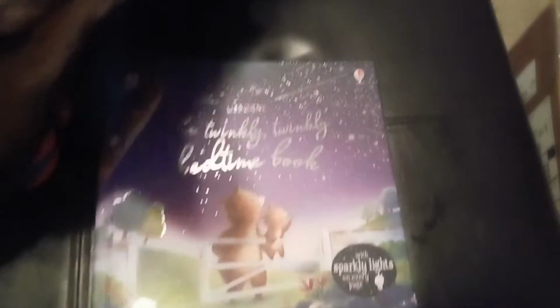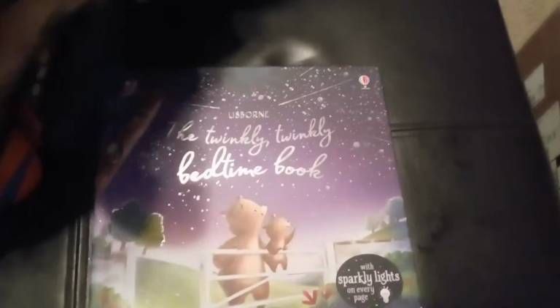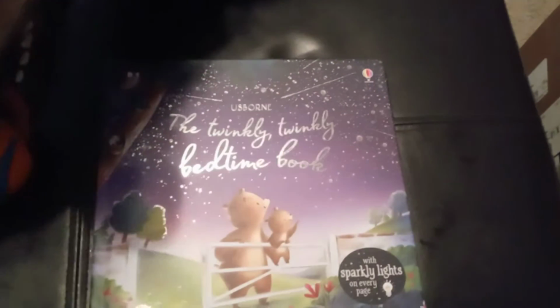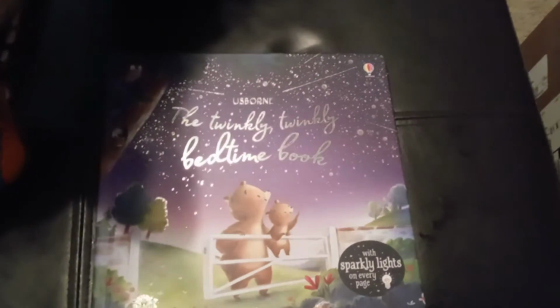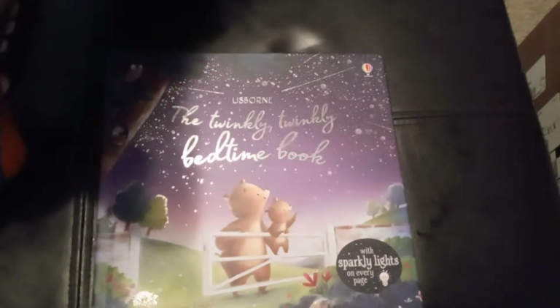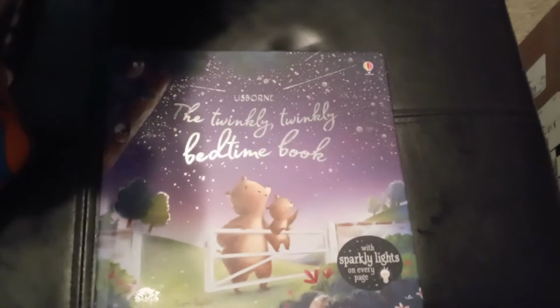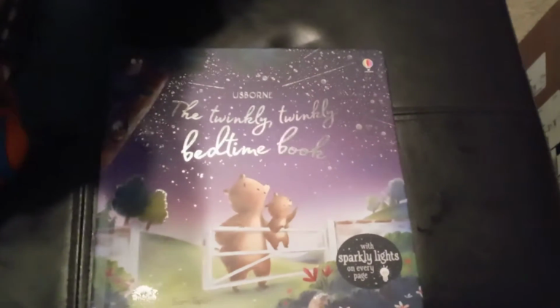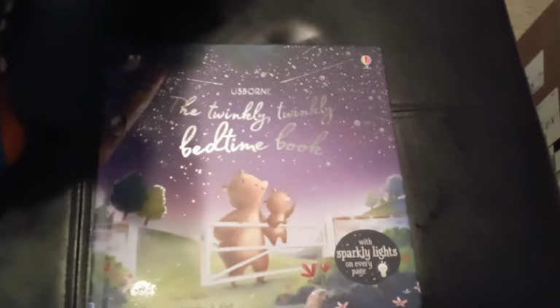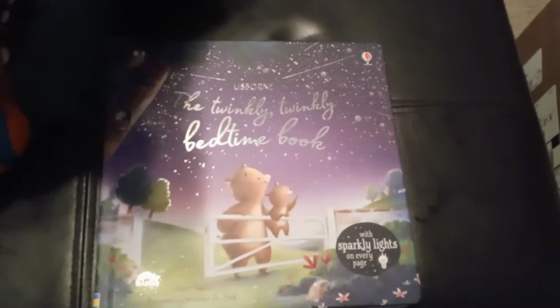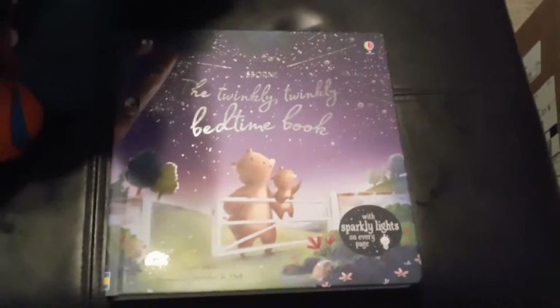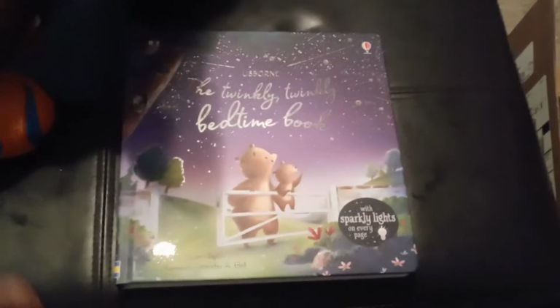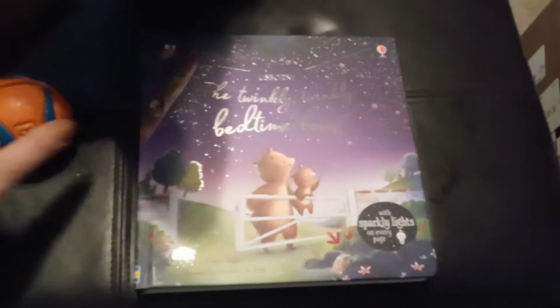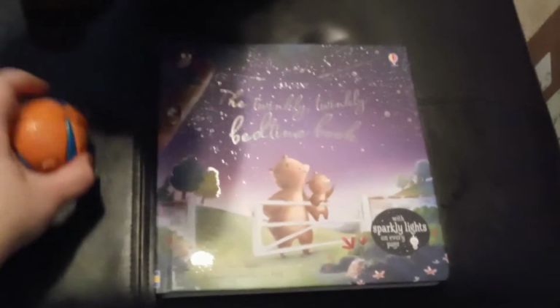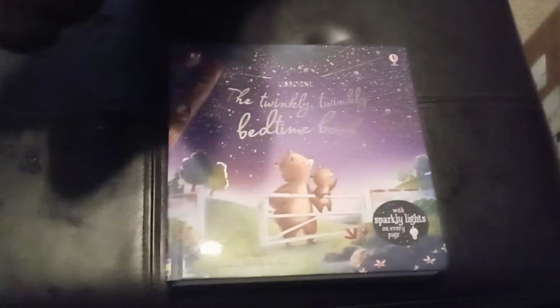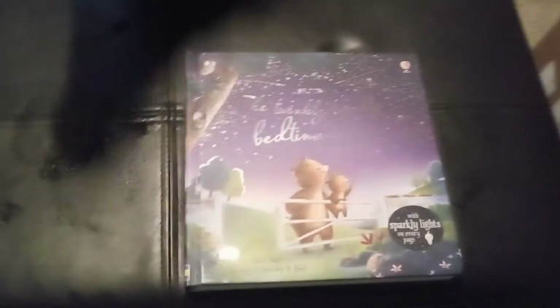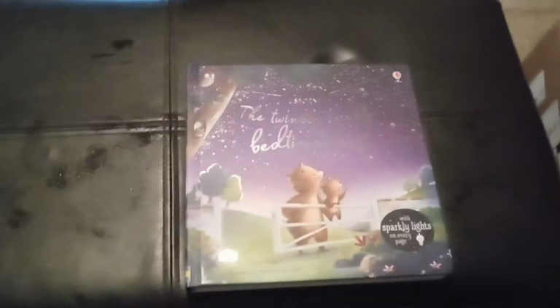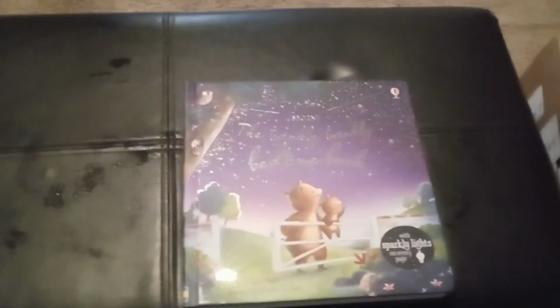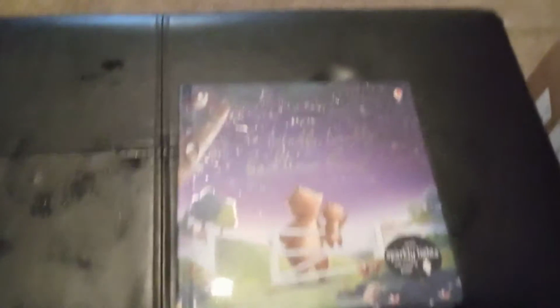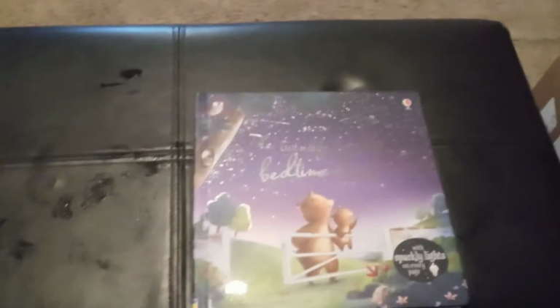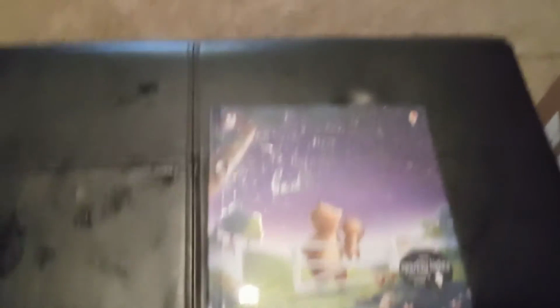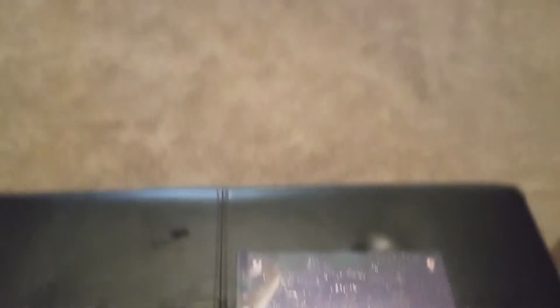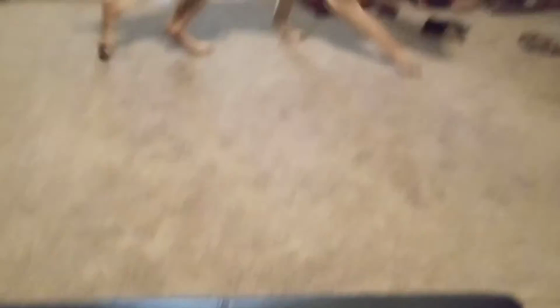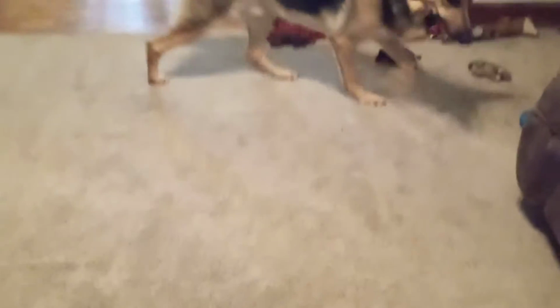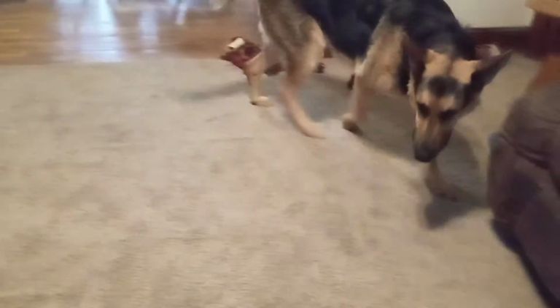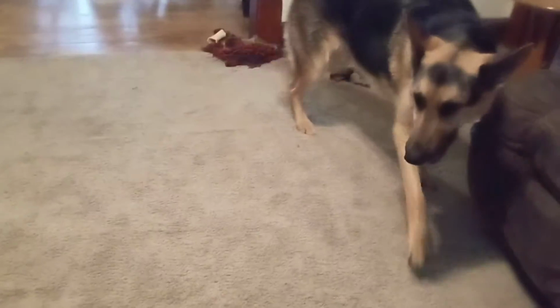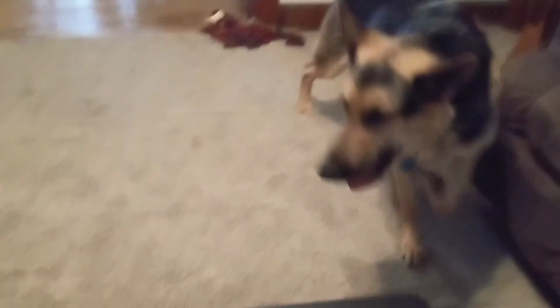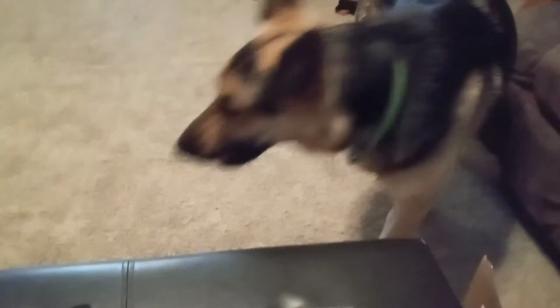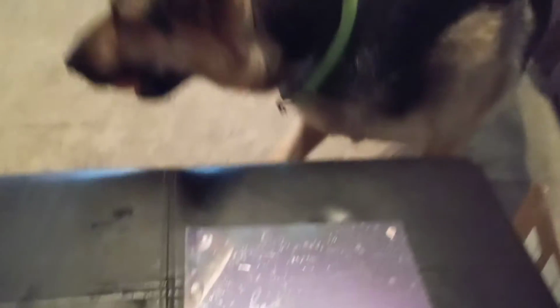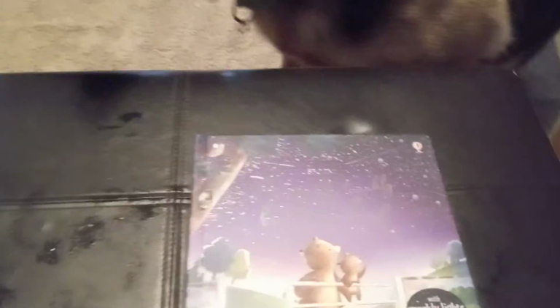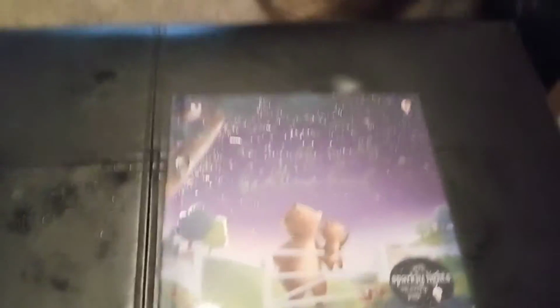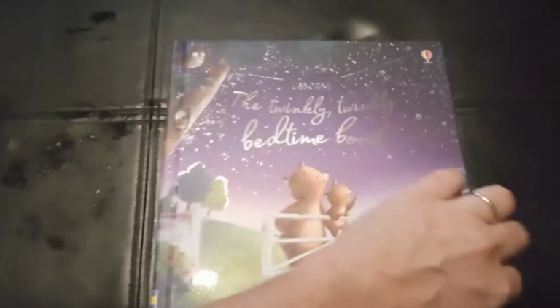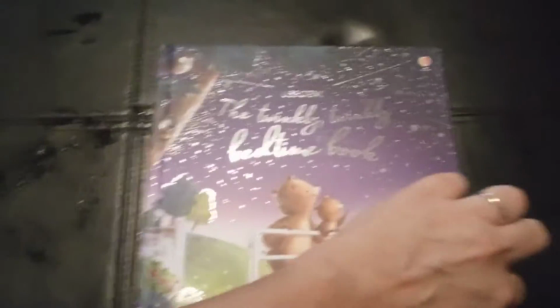Hello! We're going to take a look at the Us Born Twinkly Twinkly Bedtime book. There's also a Christmas book in this series. Hunter's hanging out with us so that he can show these books too, like he does.